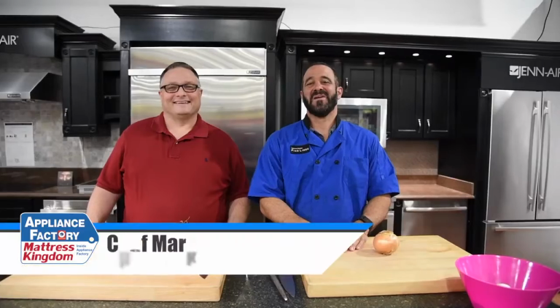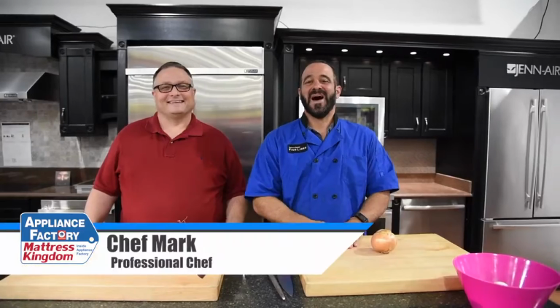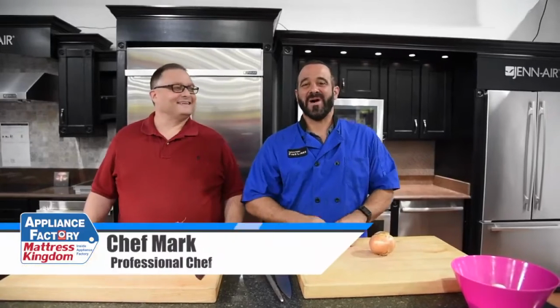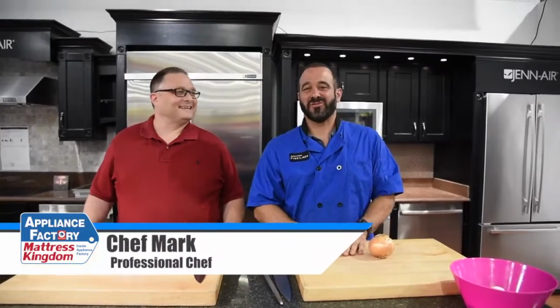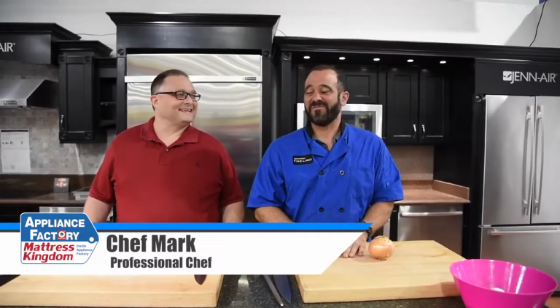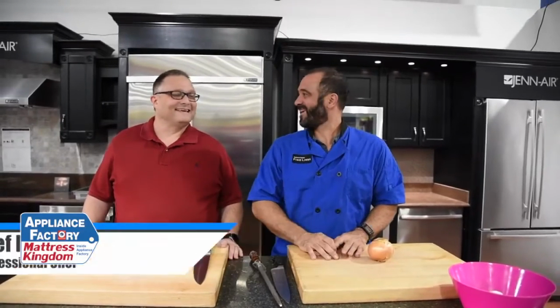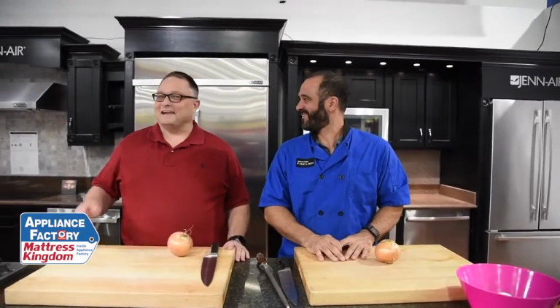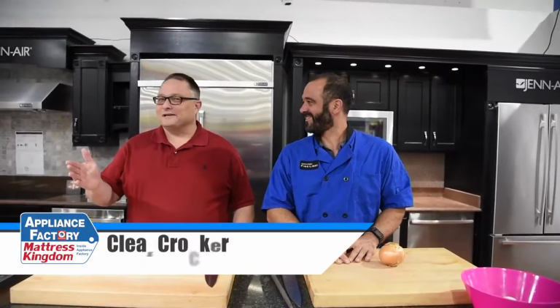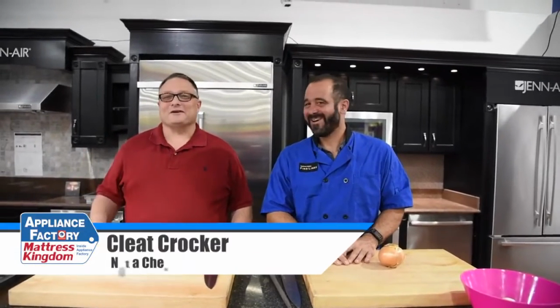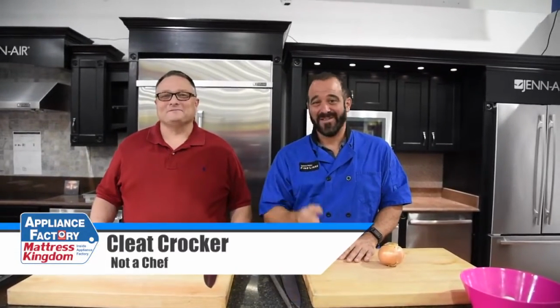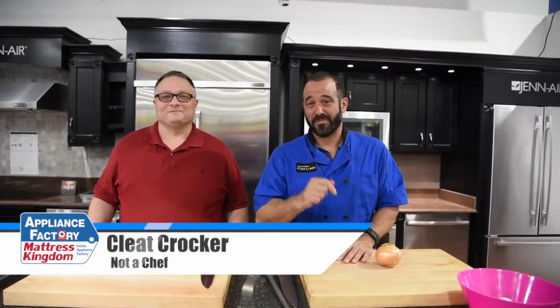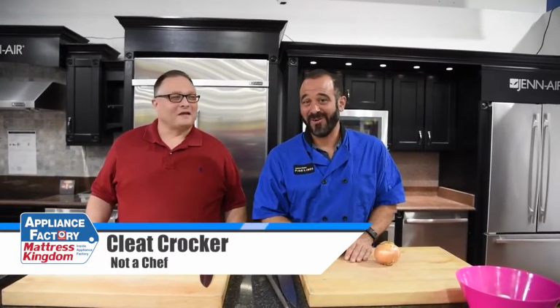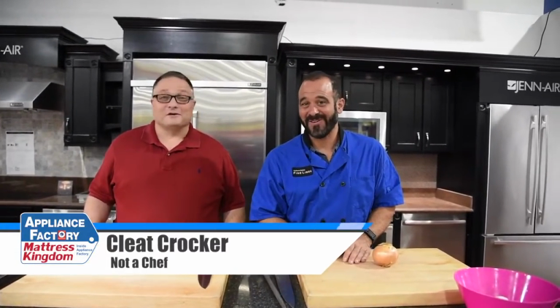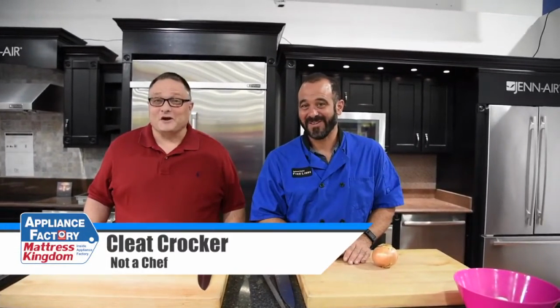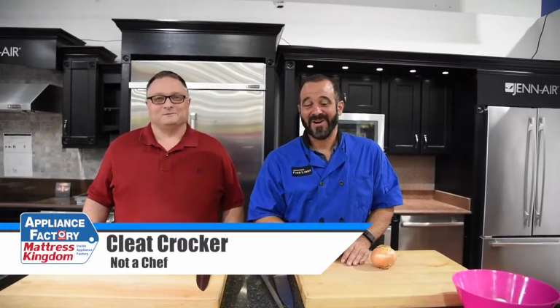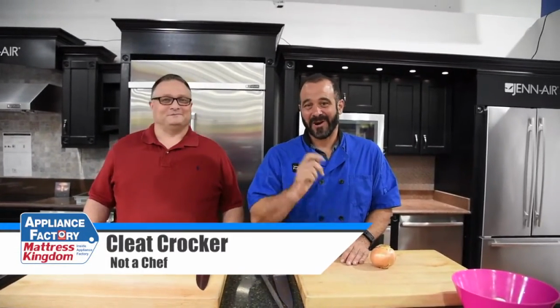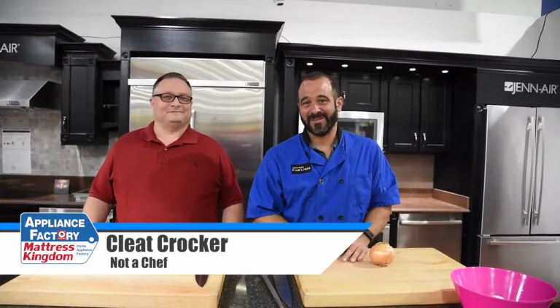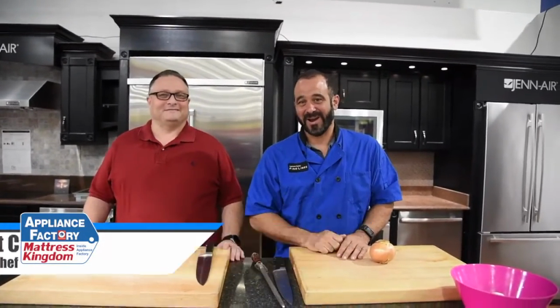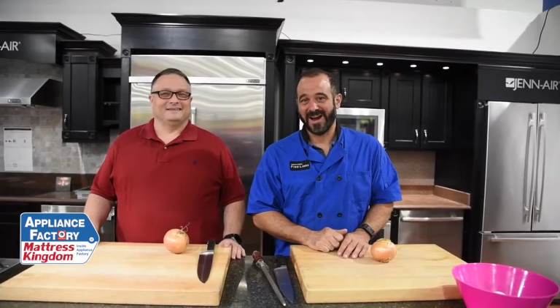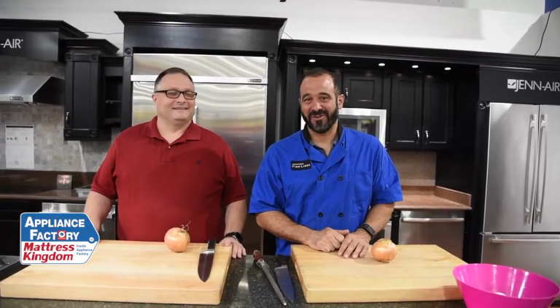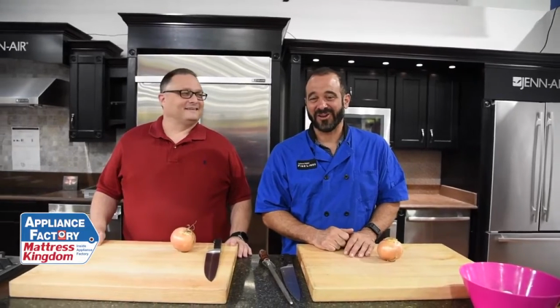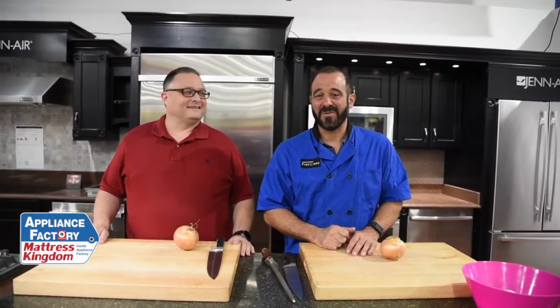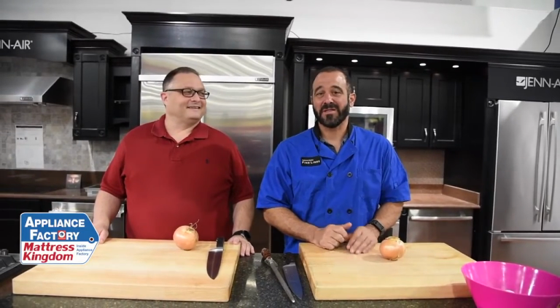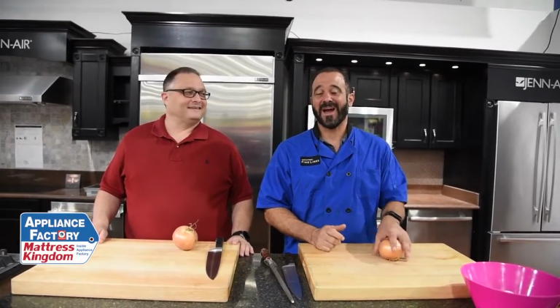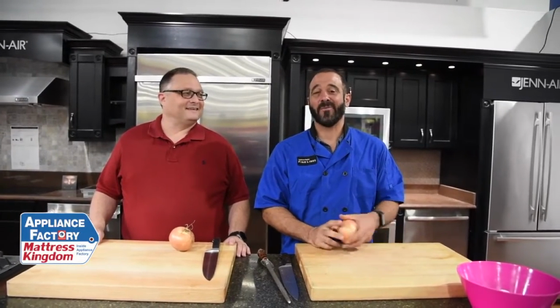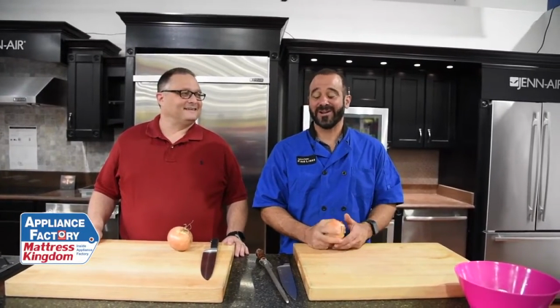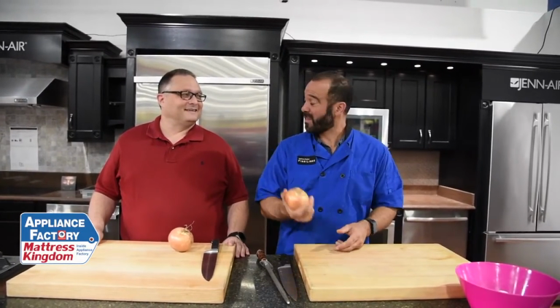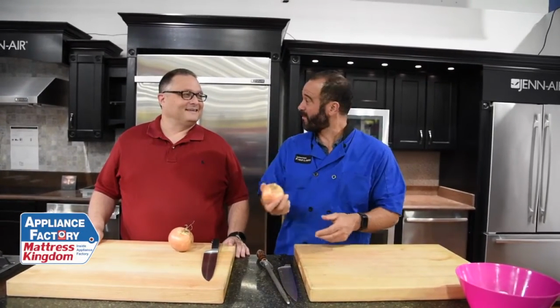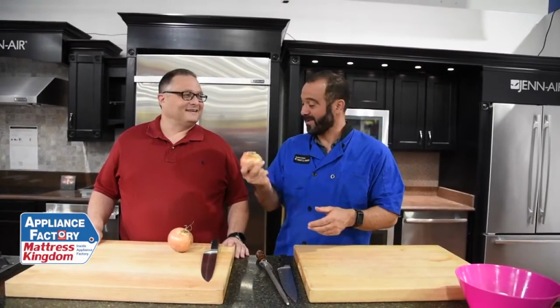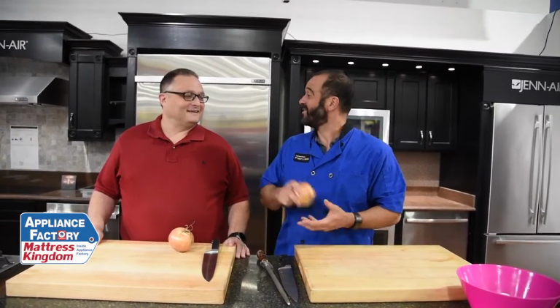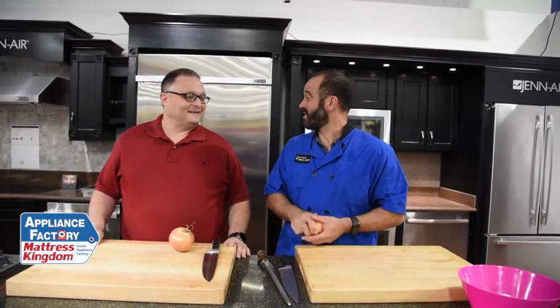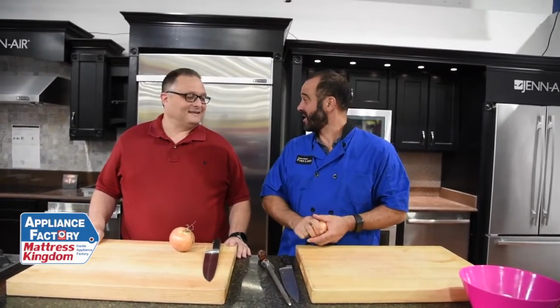Hi everyone, this is Chef Mark. And I'm Clint Crocker. And this is Pro vs. No. We're here at the Appliance Factory flagship store, and this week we're going to be dicing onions.